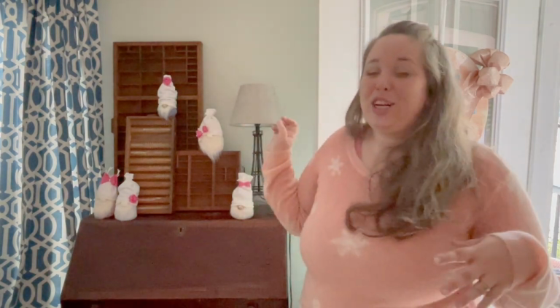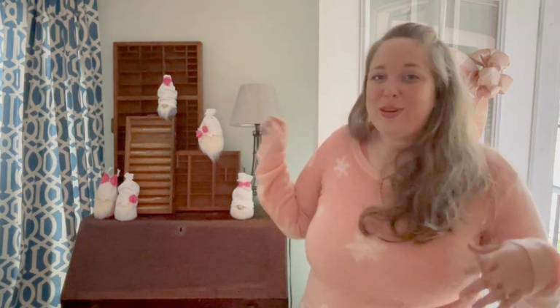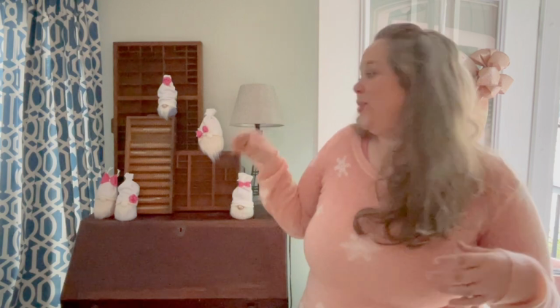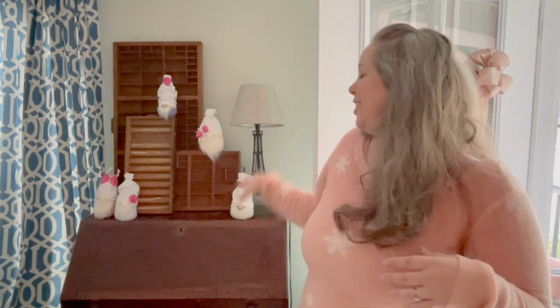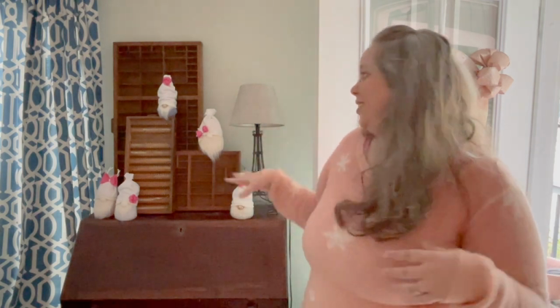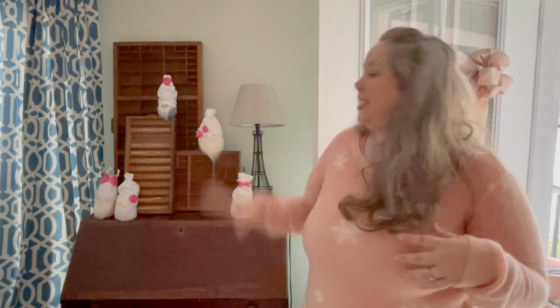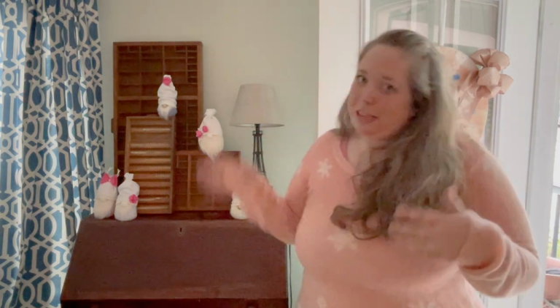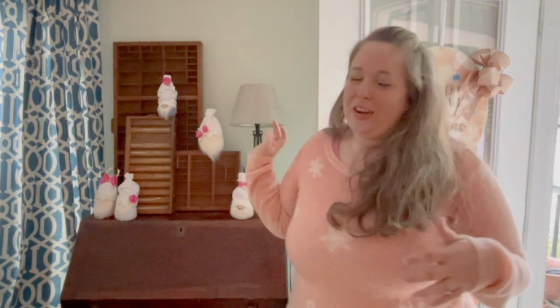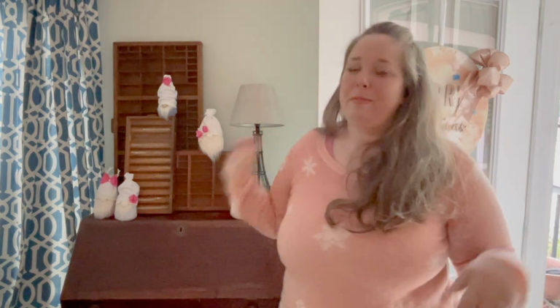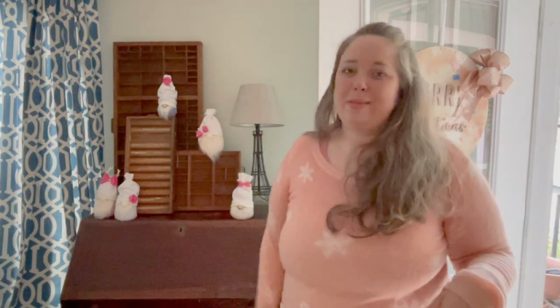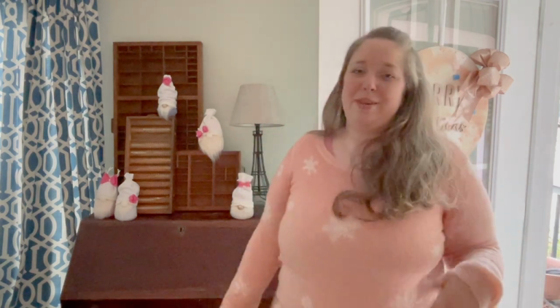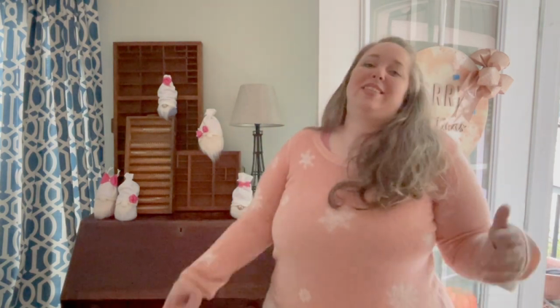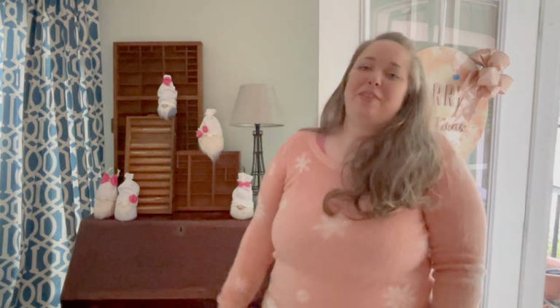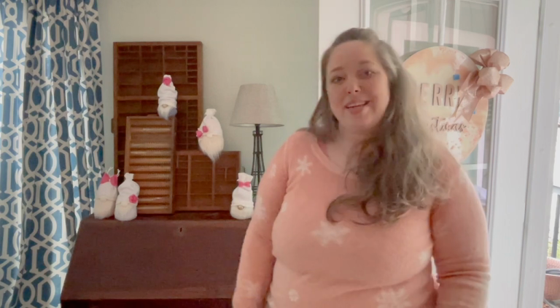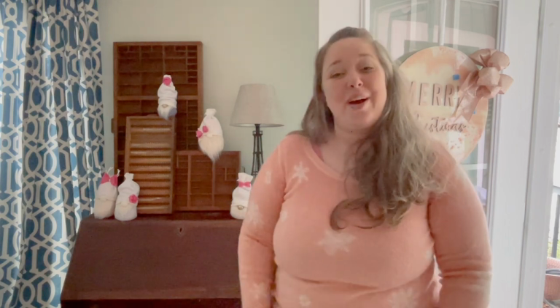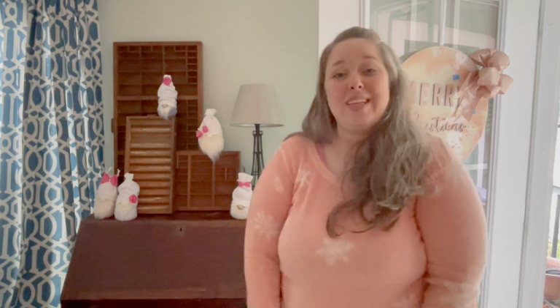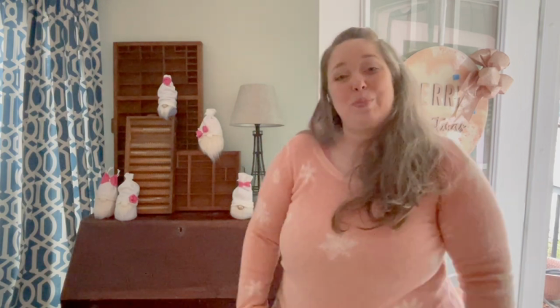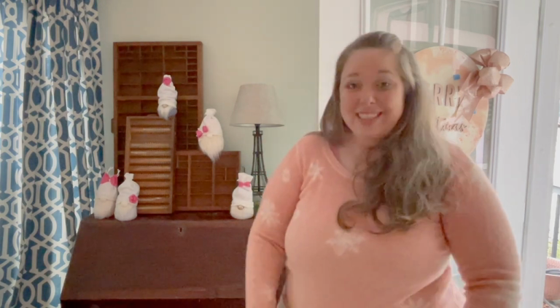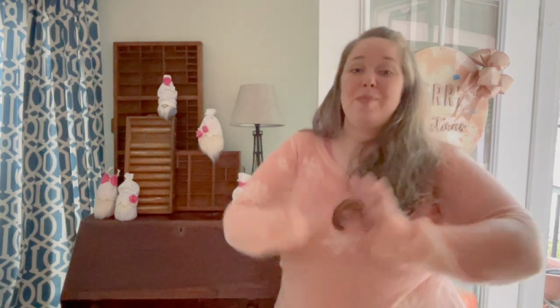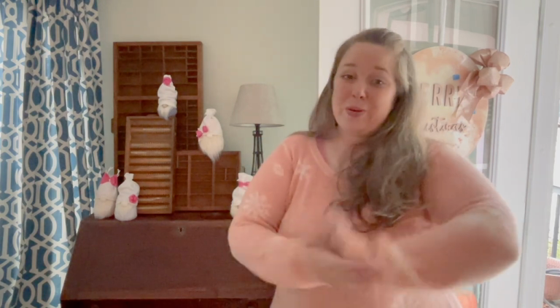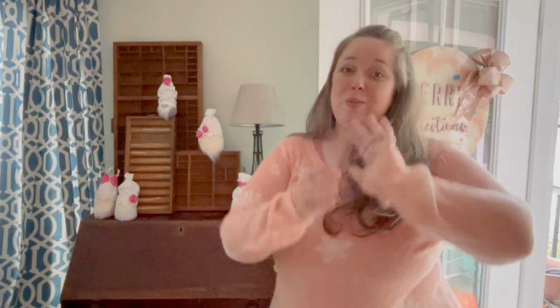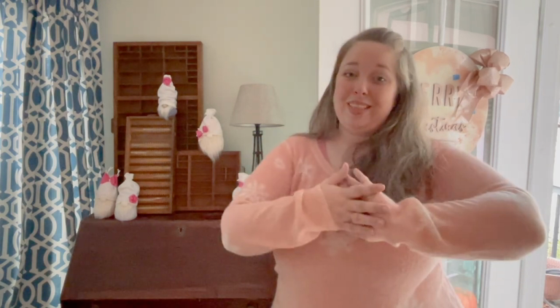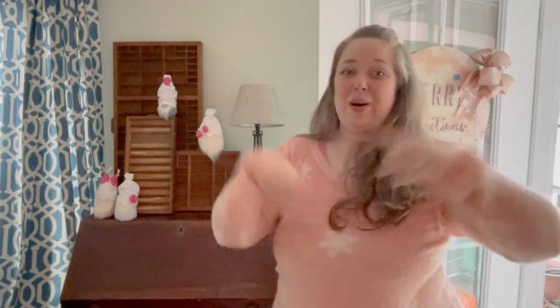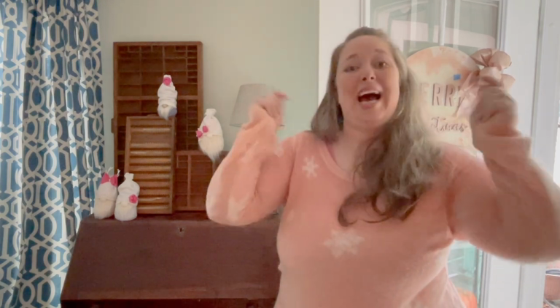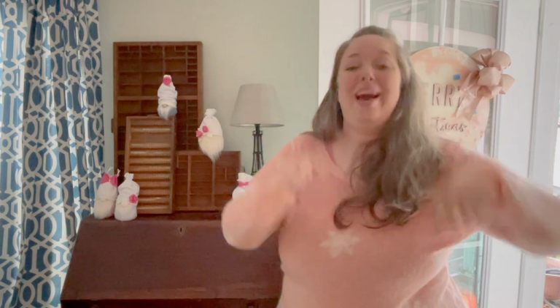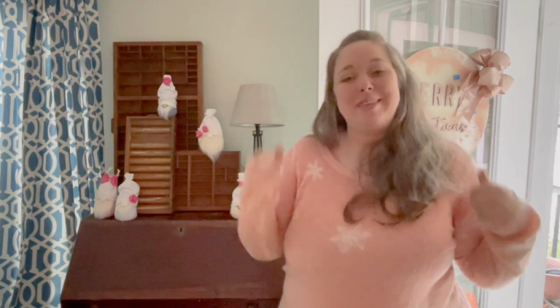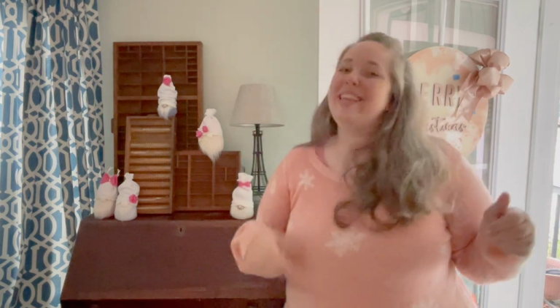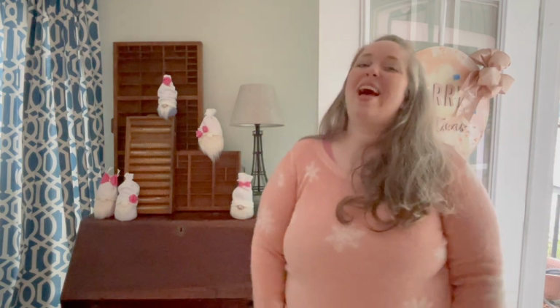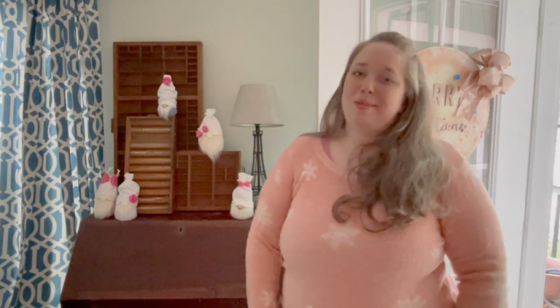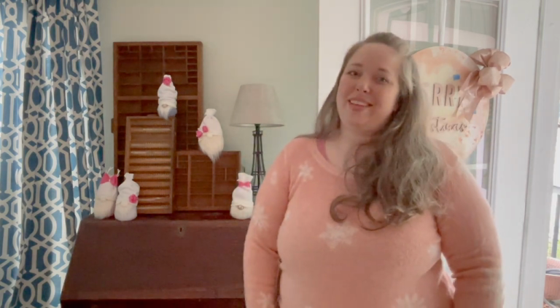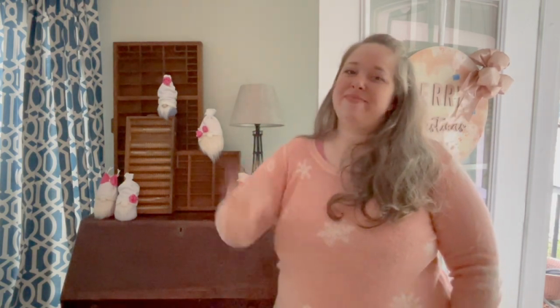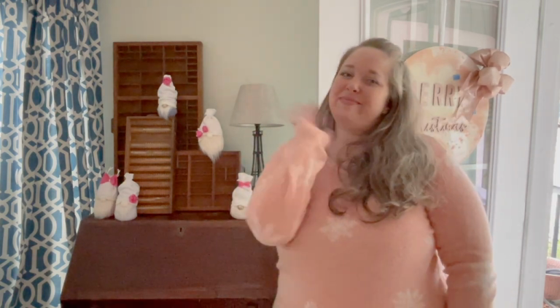They're so cute. I always like to decorate this little area with my gnomes — it's just fun for me. I hope you liked this project. If you make your own gnomes, please let me know and tag me. I will see you next time. Bye!